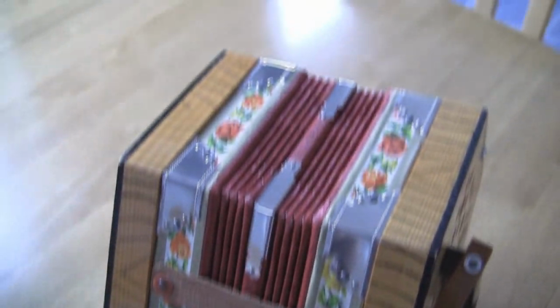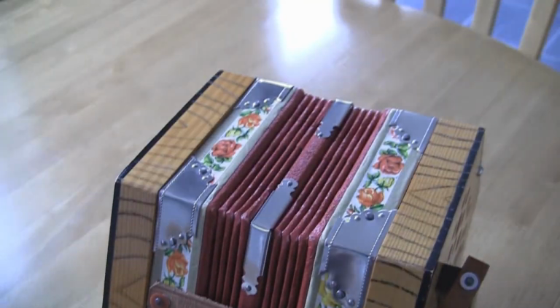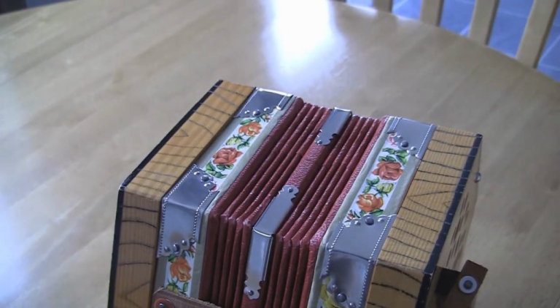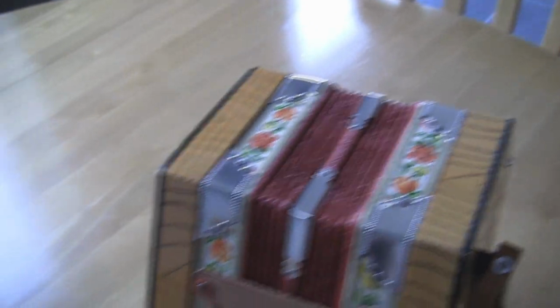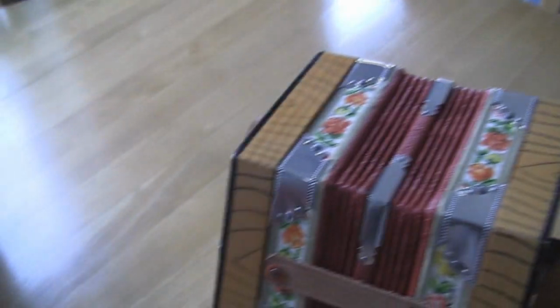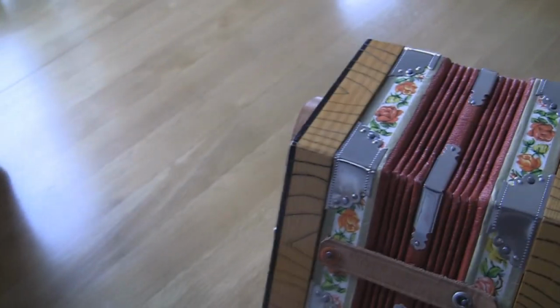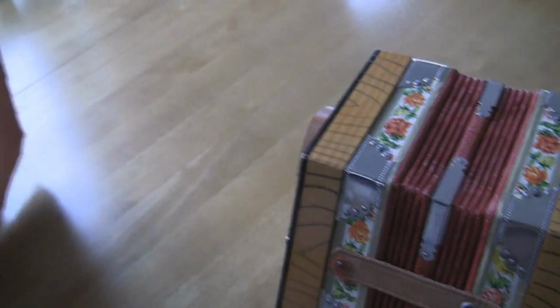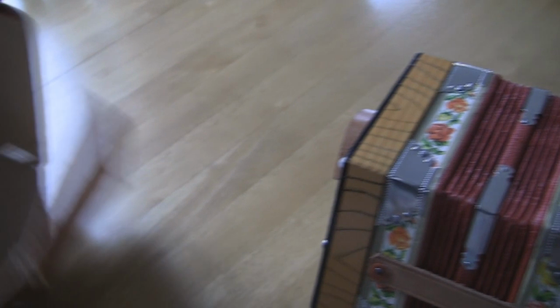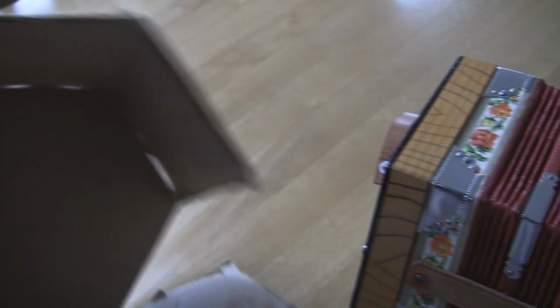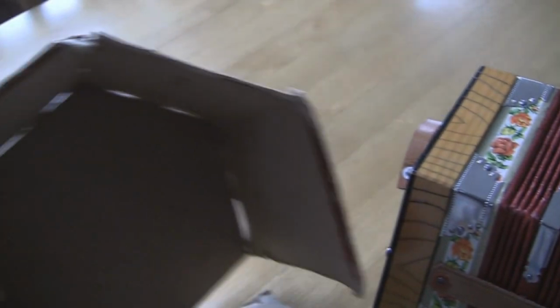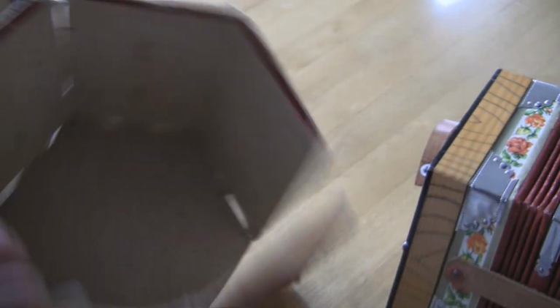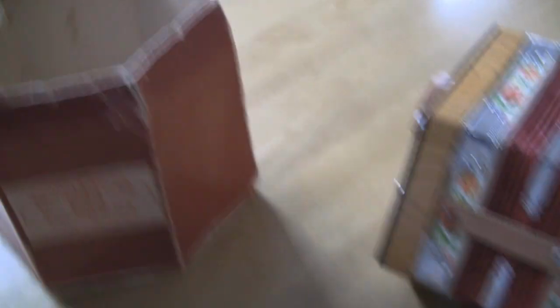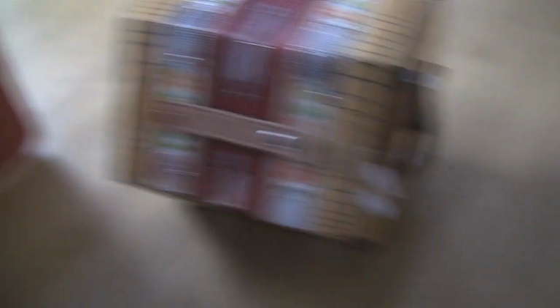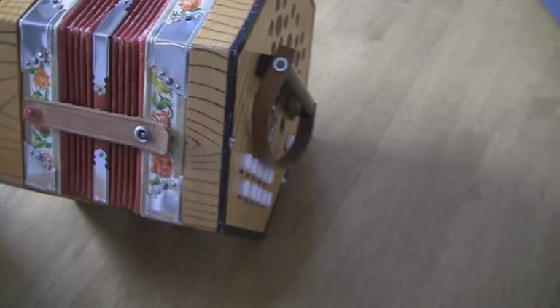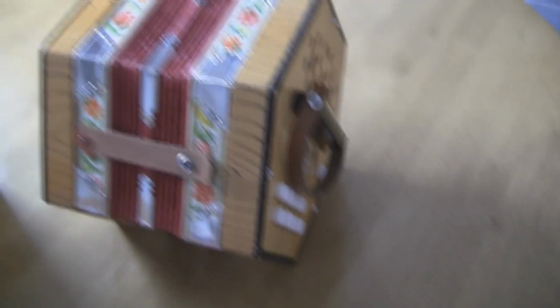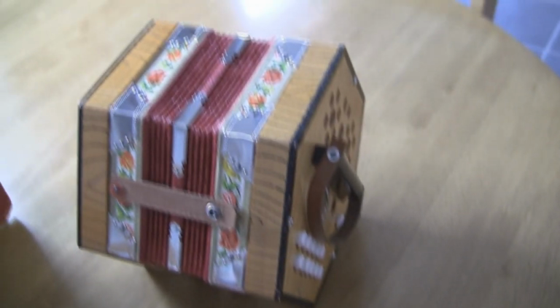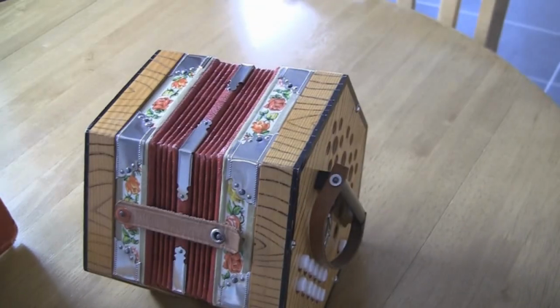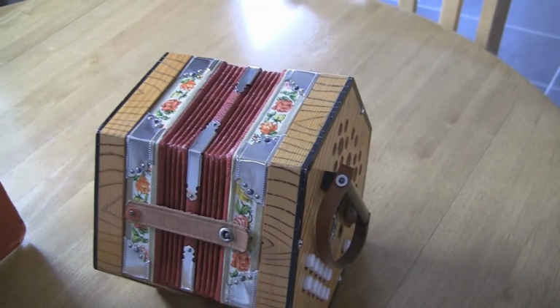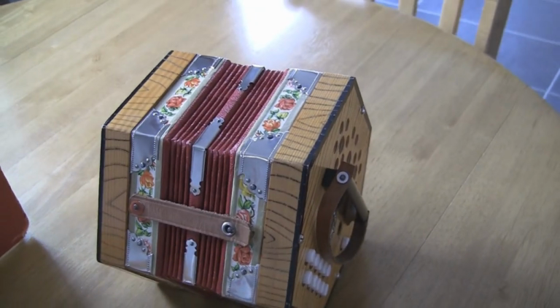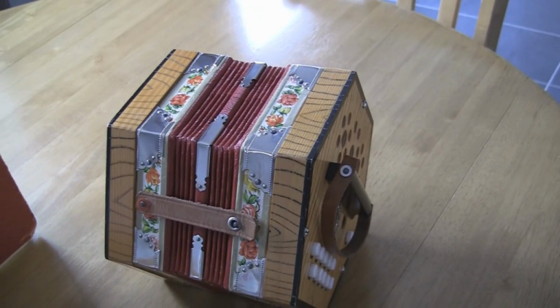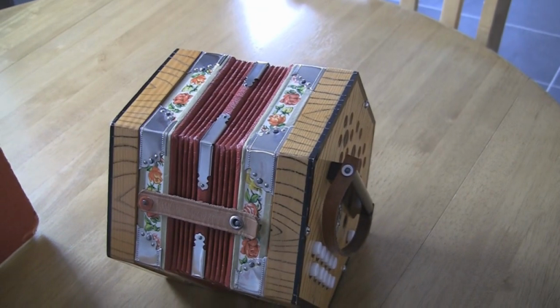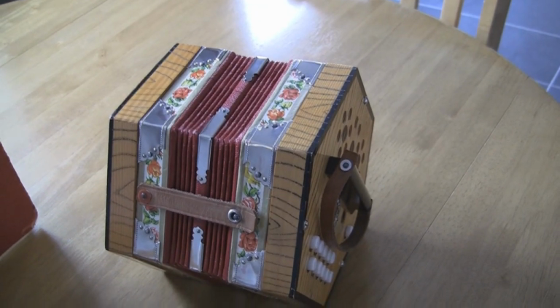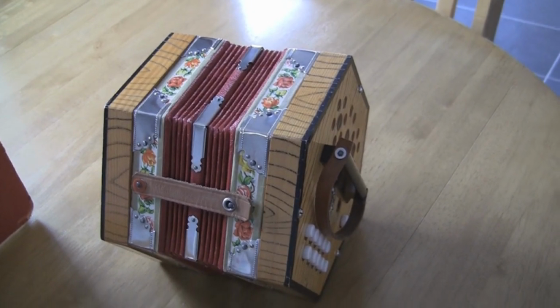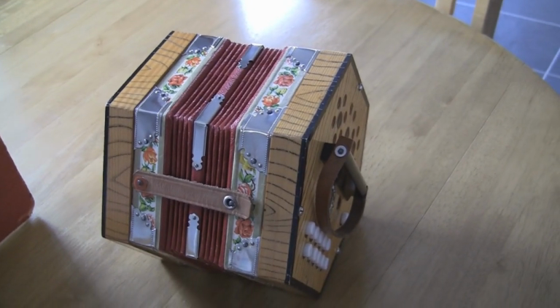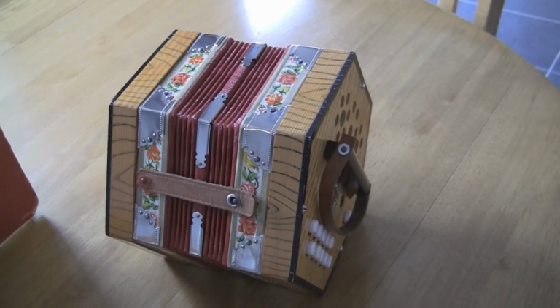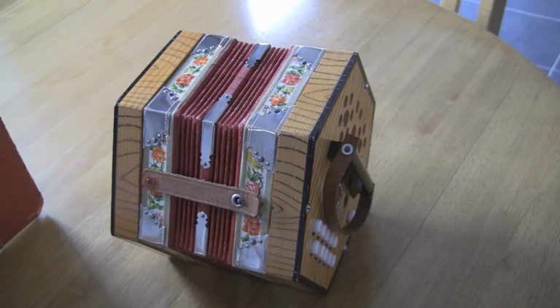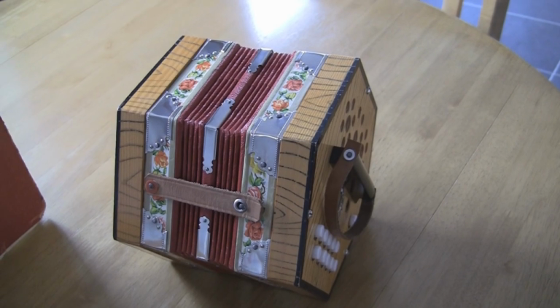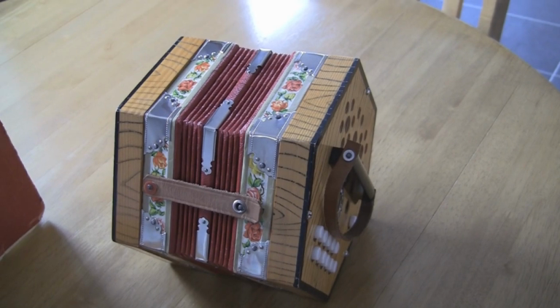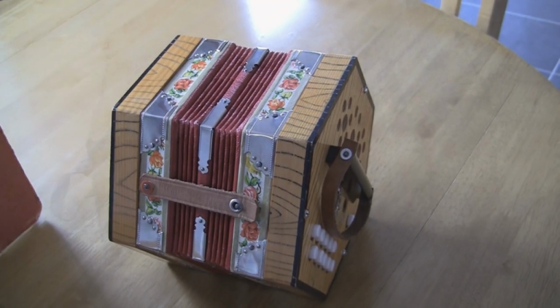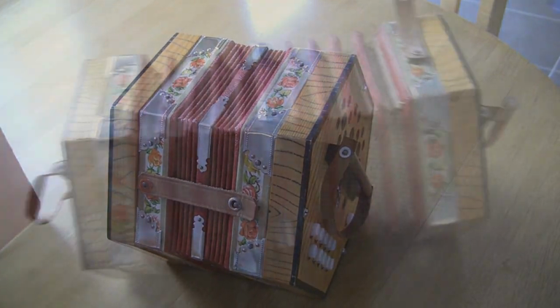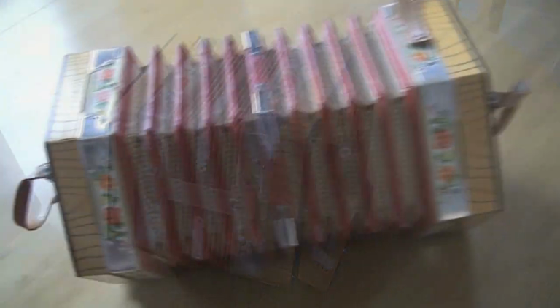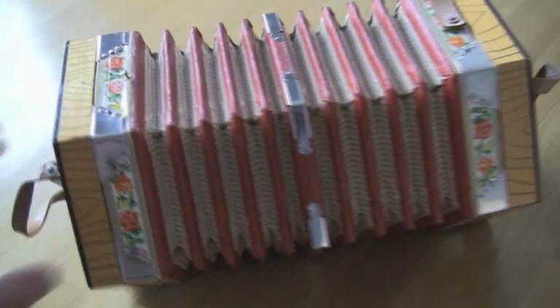So obviously that's the outside of it. As I've said, the box is obviously a bit tatty — it's seen better days. But I'll open it up and just film the inside of it so you can see. I've just opened it up.